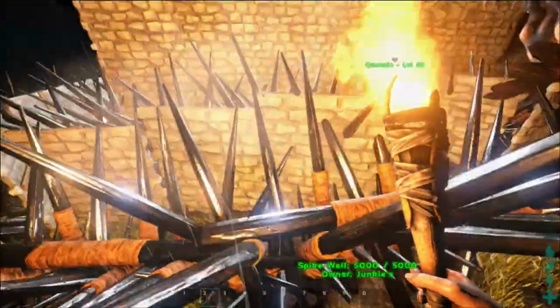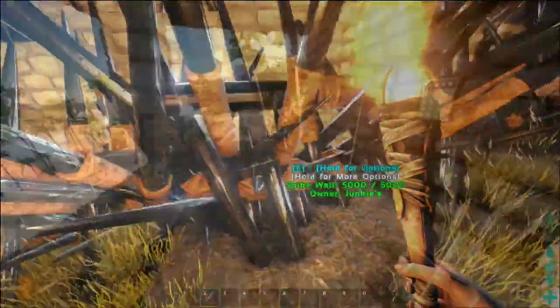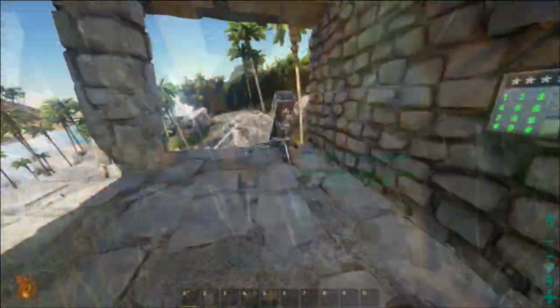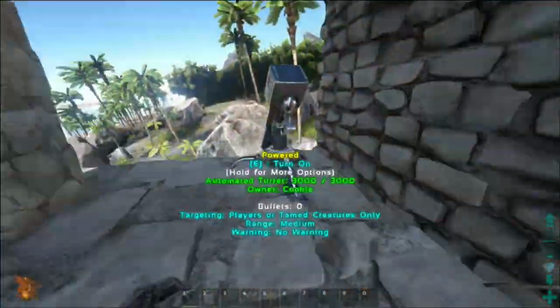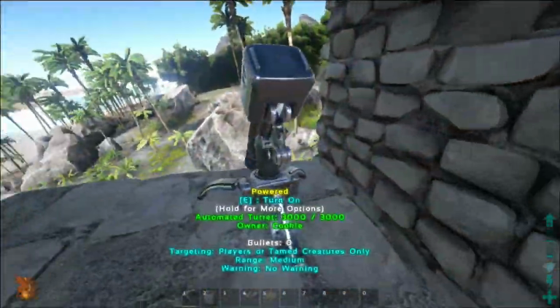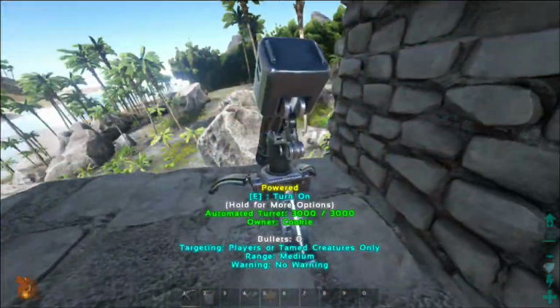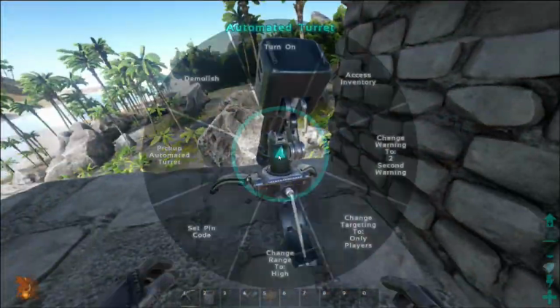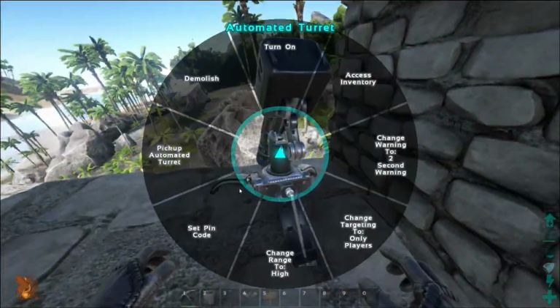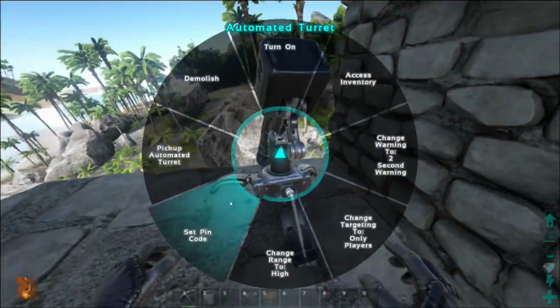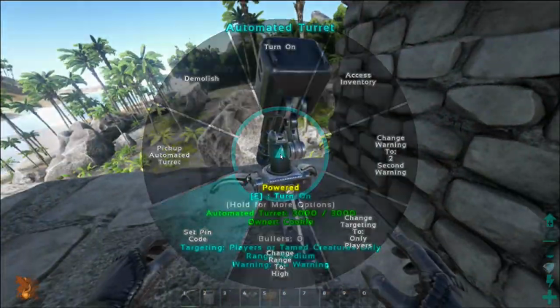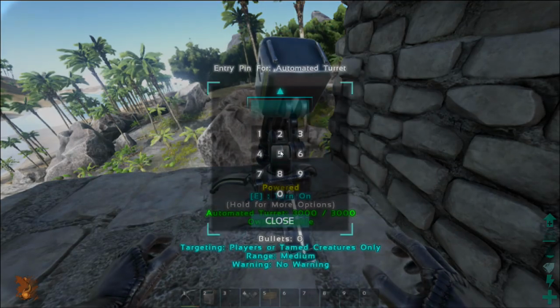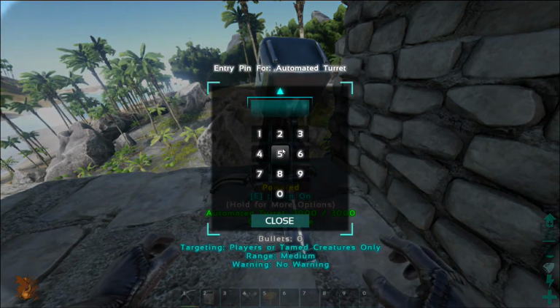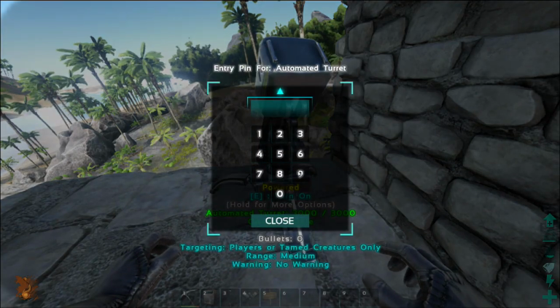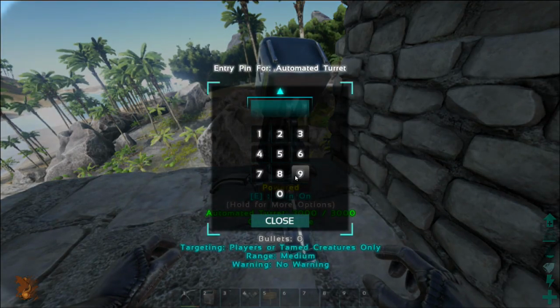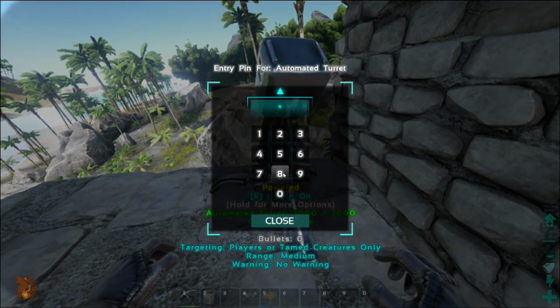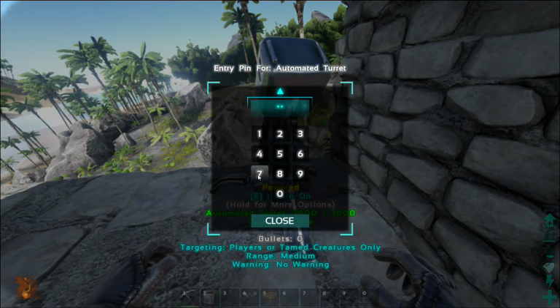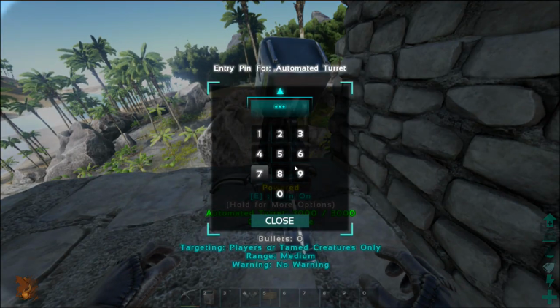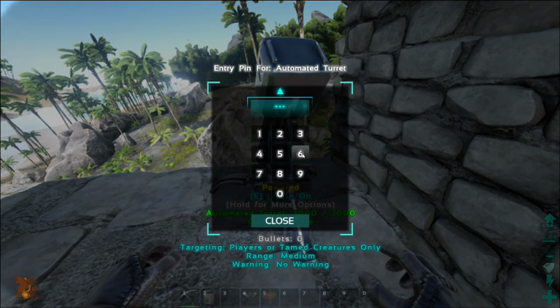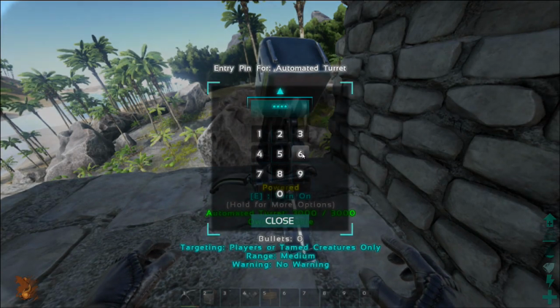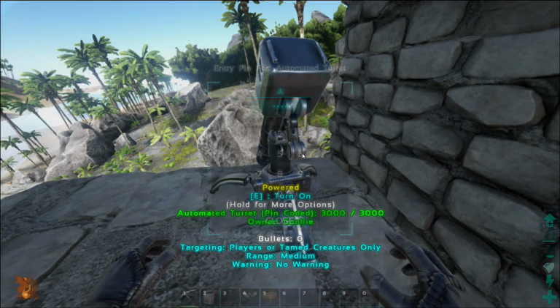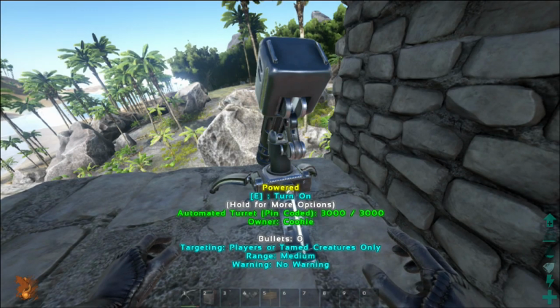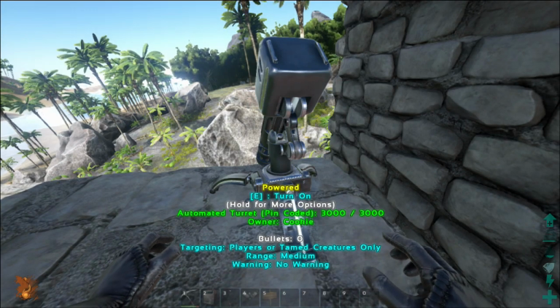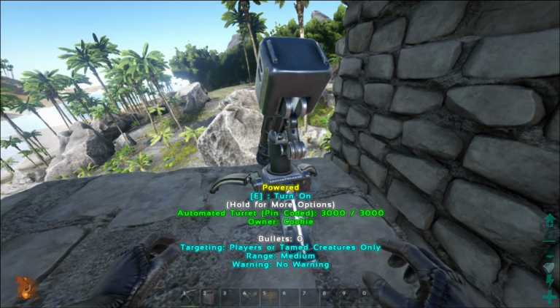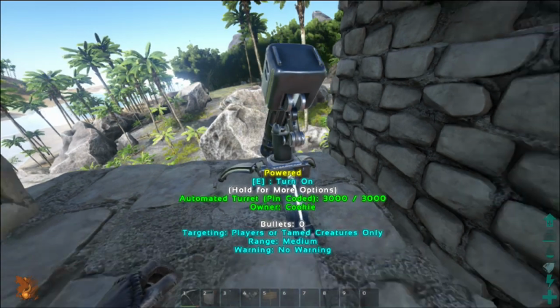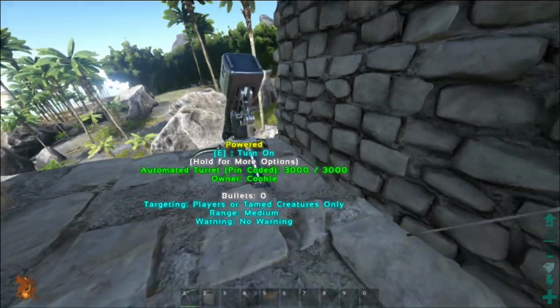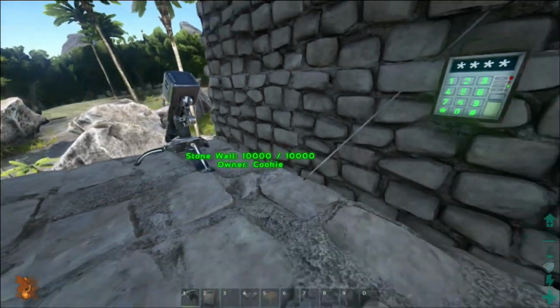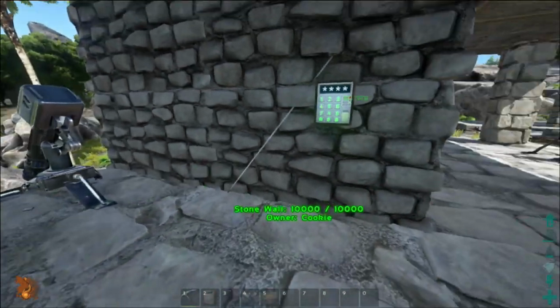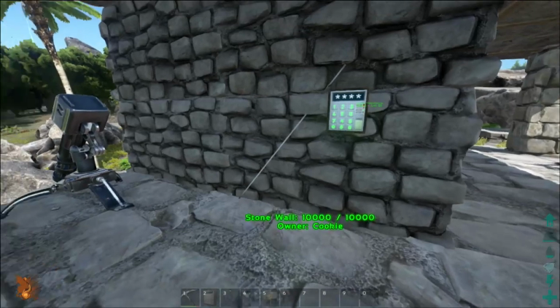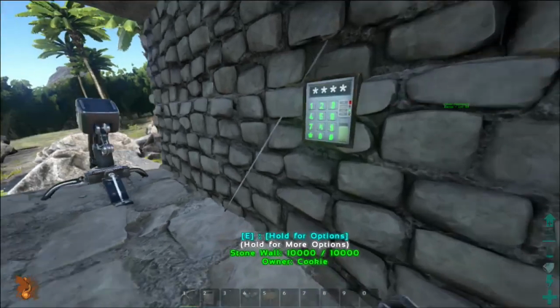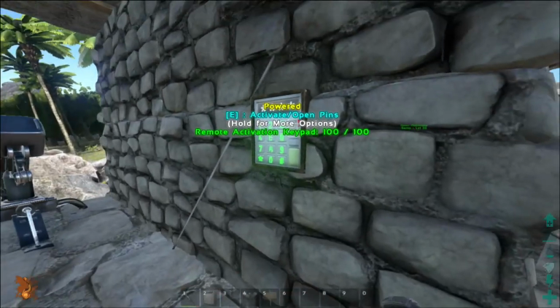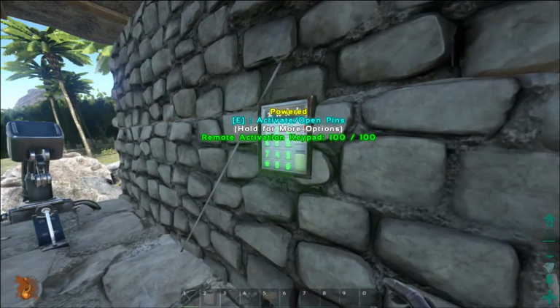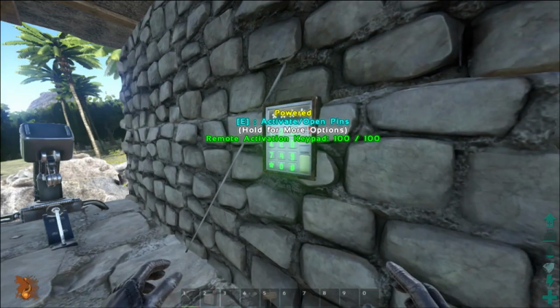Finally, you can also configure turrets to be enabled or disabled via your pin code. This is useful if you're expecting visitors and you don't really want them being shot at by your allied tribes.